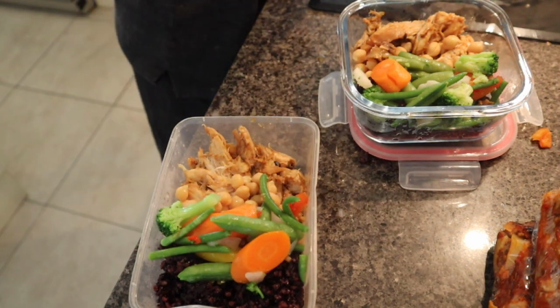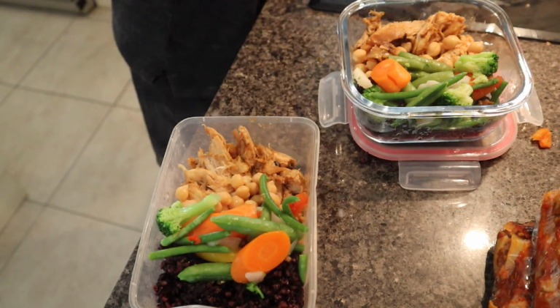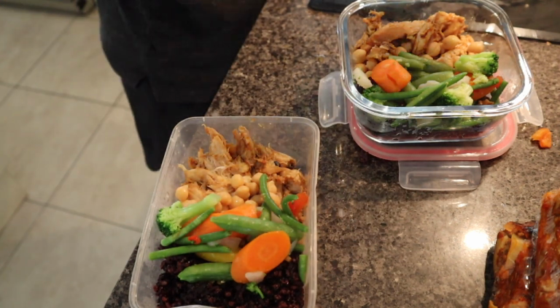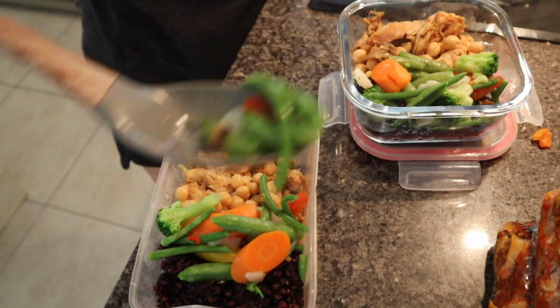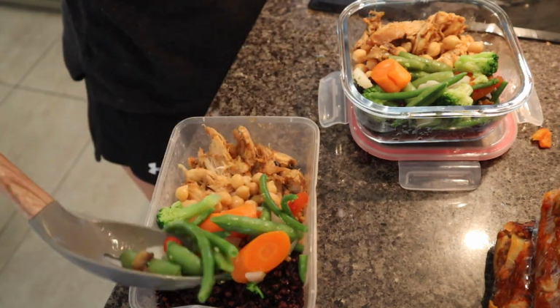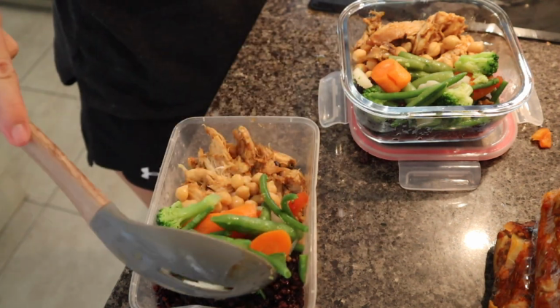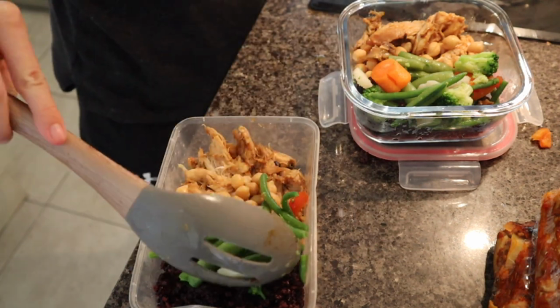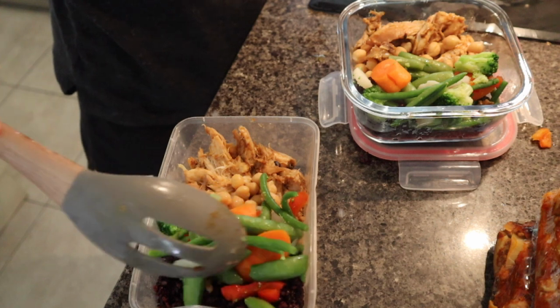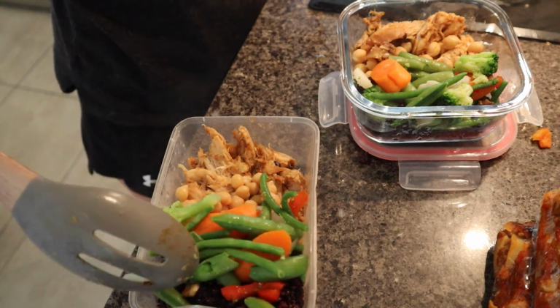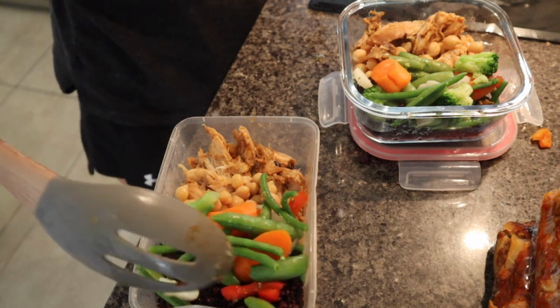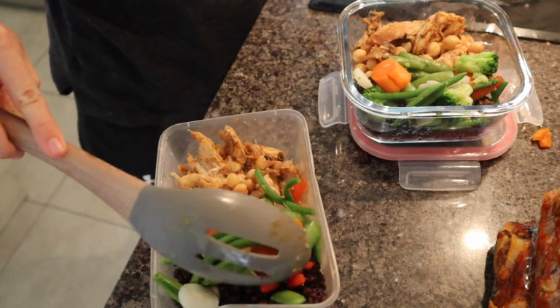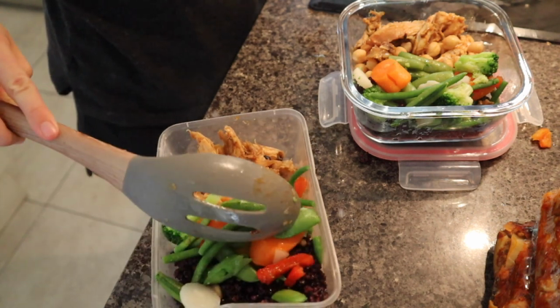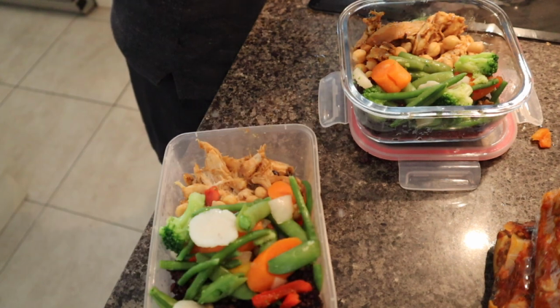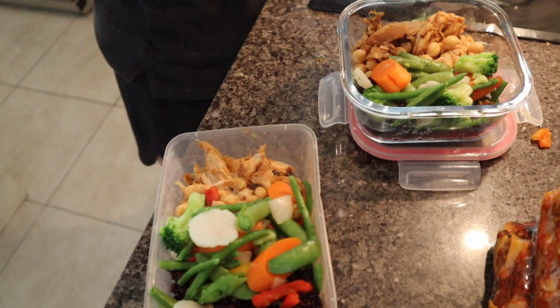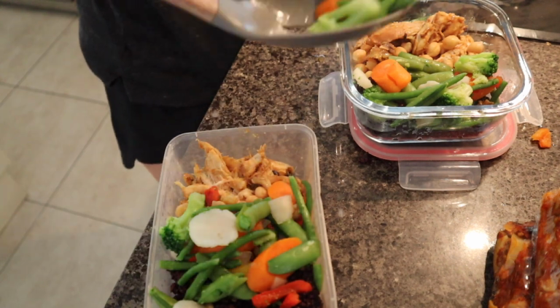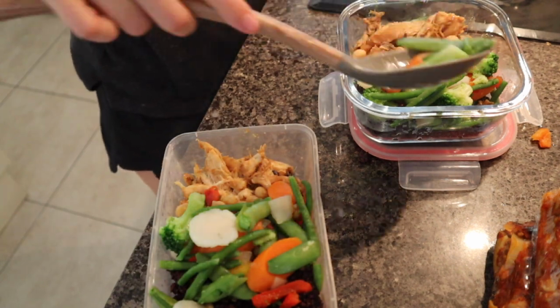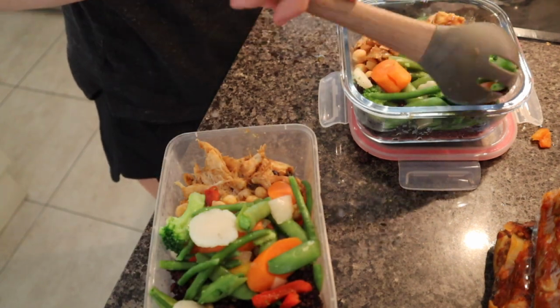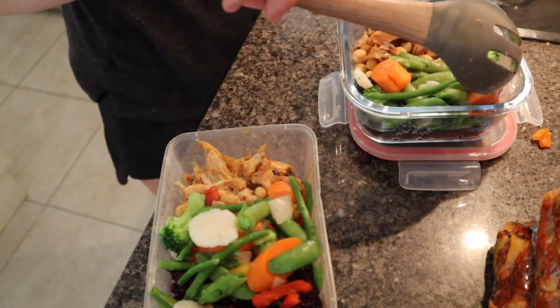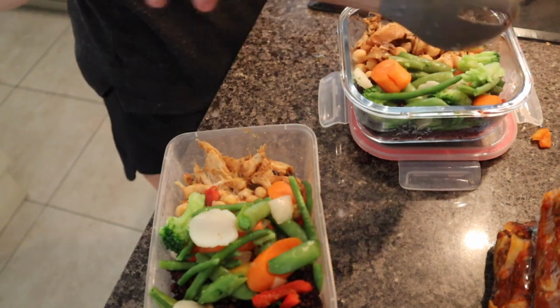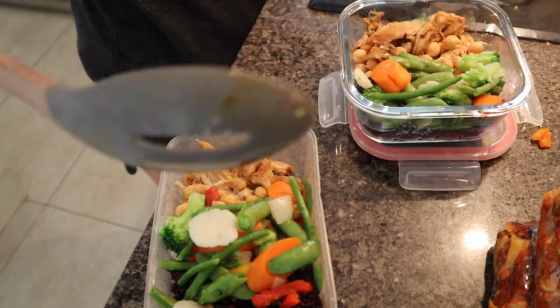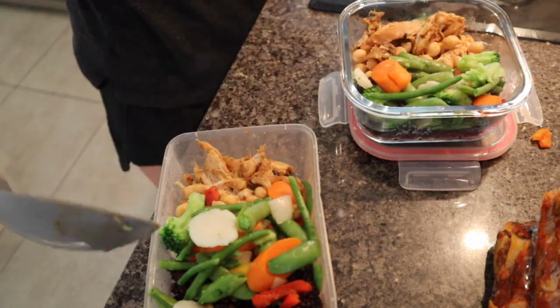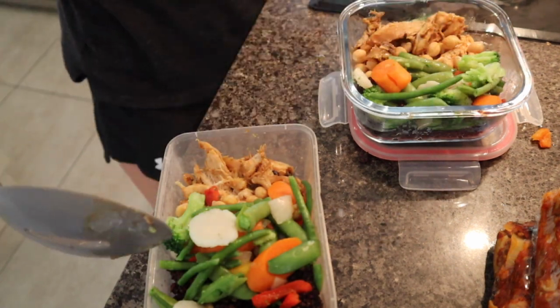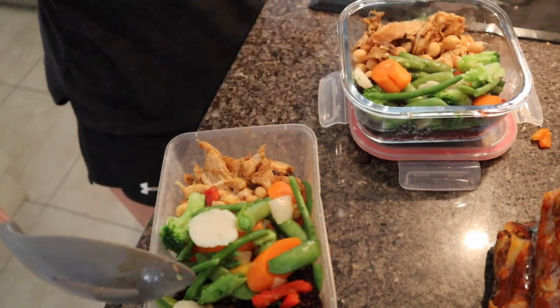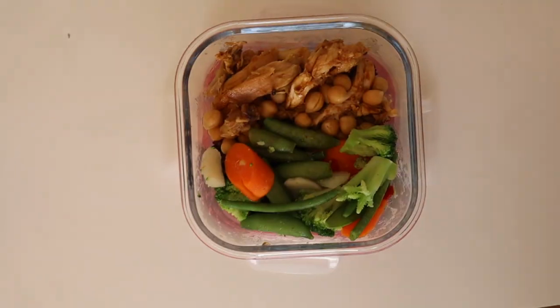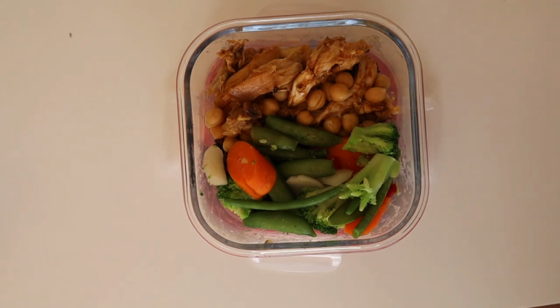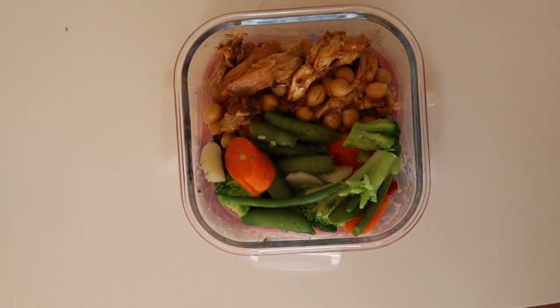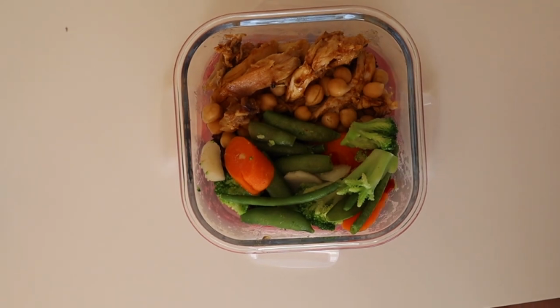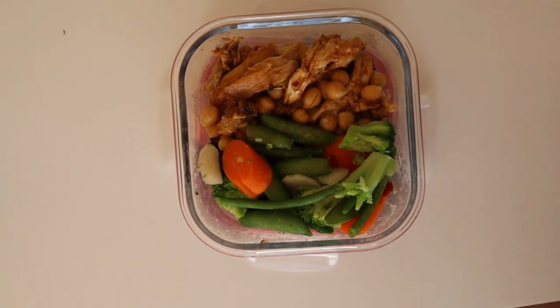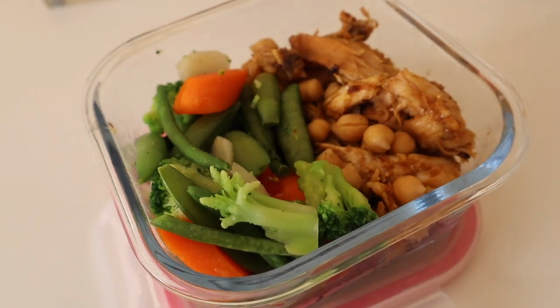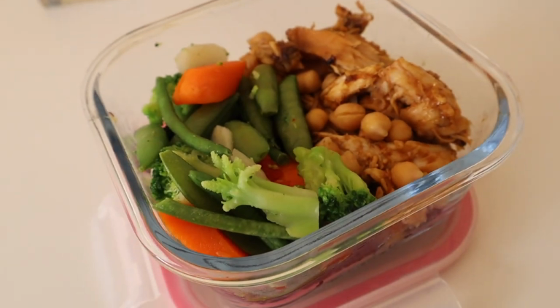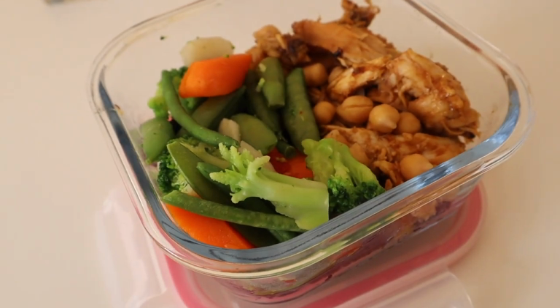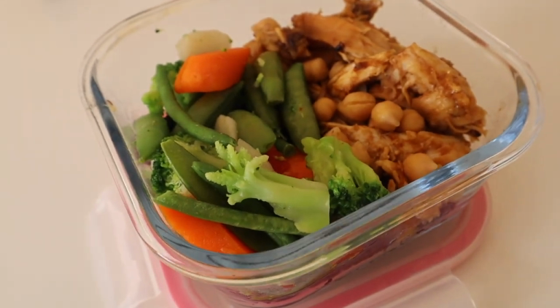That was about it for this recipe. It was super quick and easy to make, super simple, had heaps of flavour, really nutritious, and just something basic that can be heated up well.